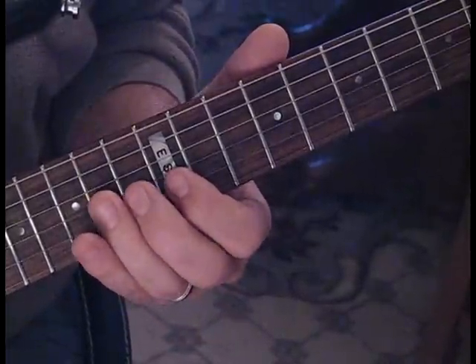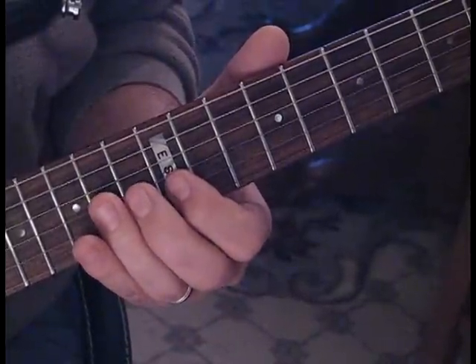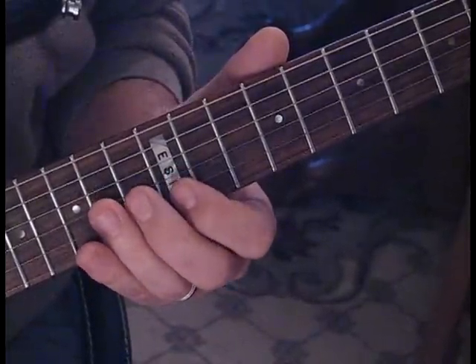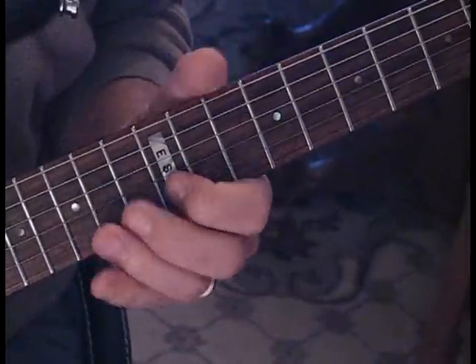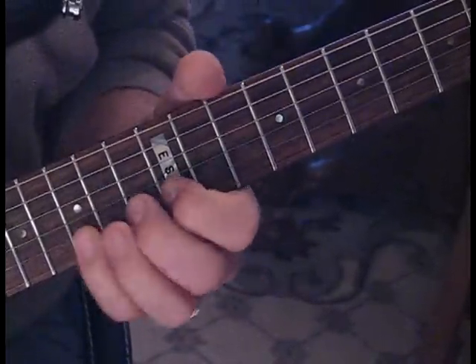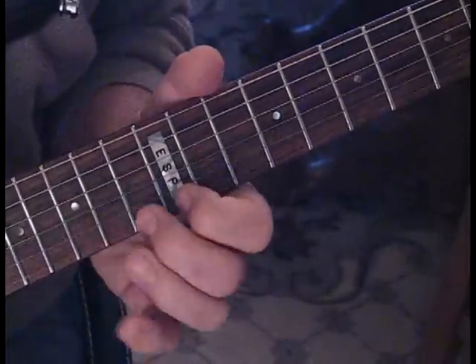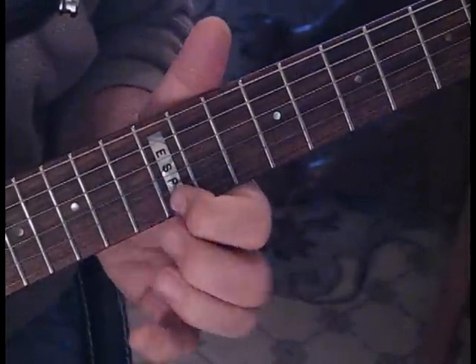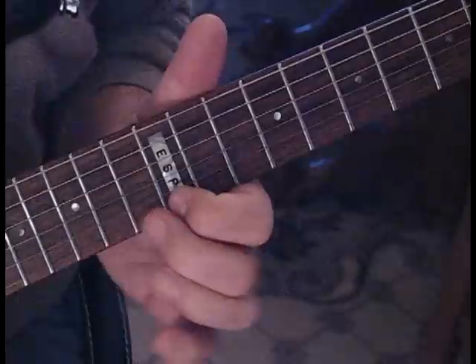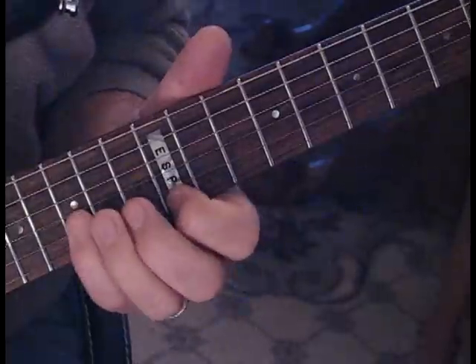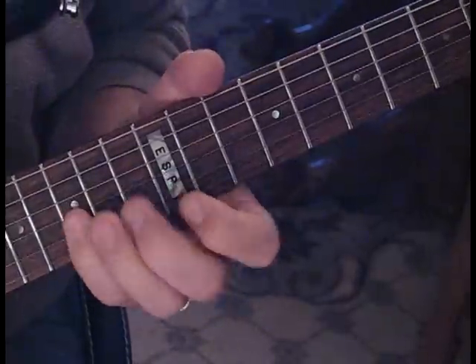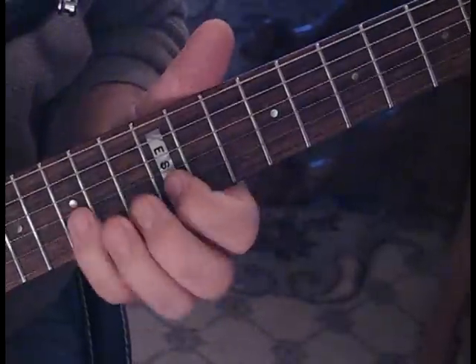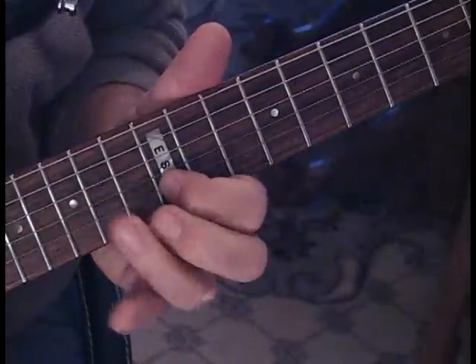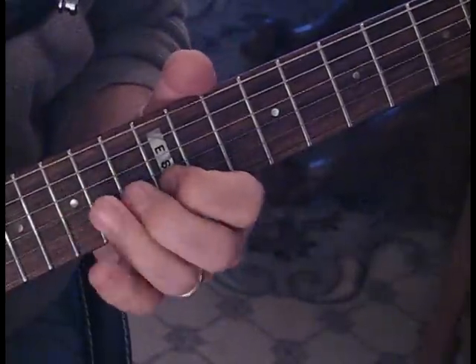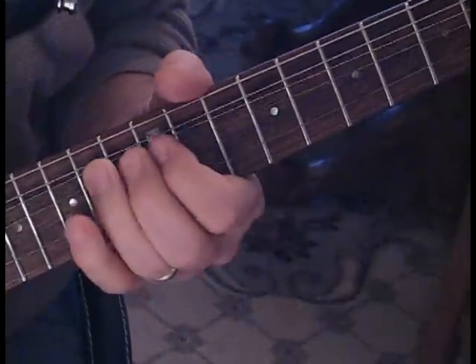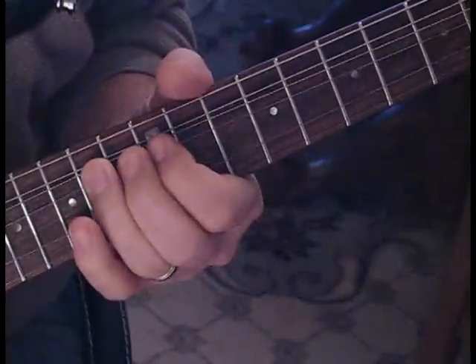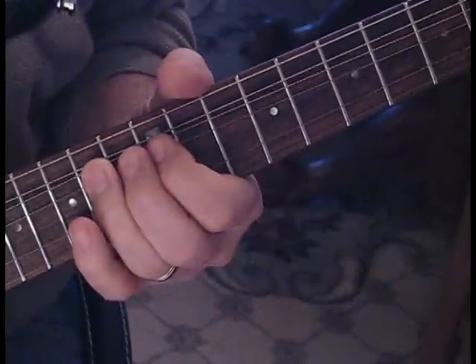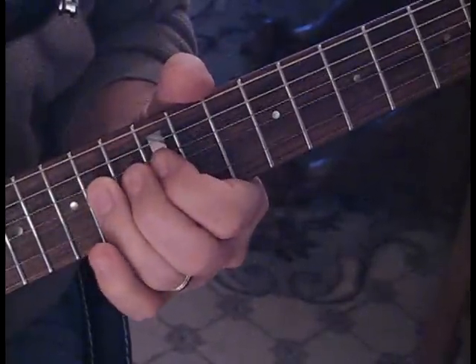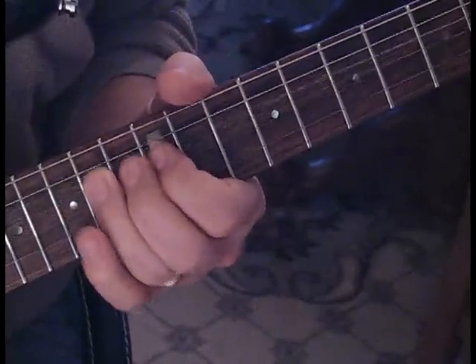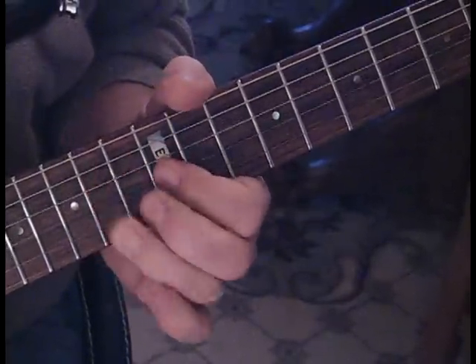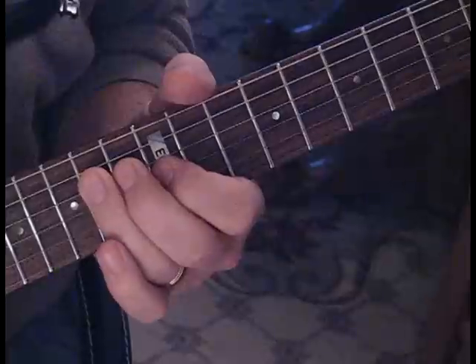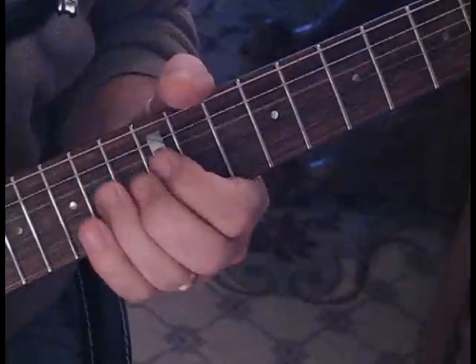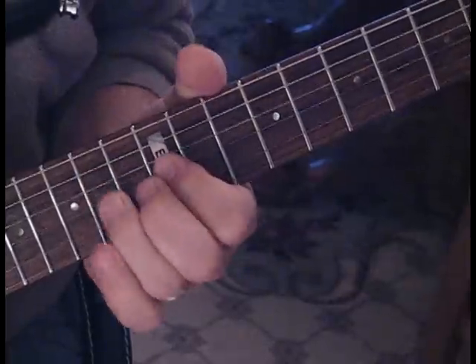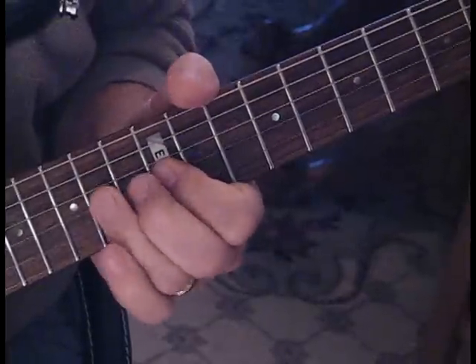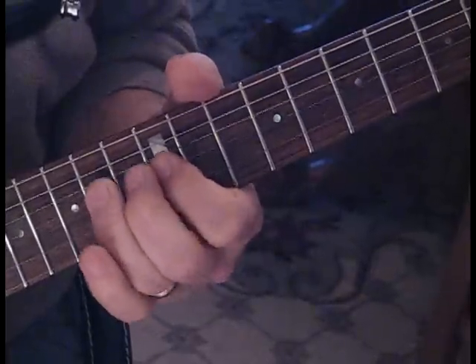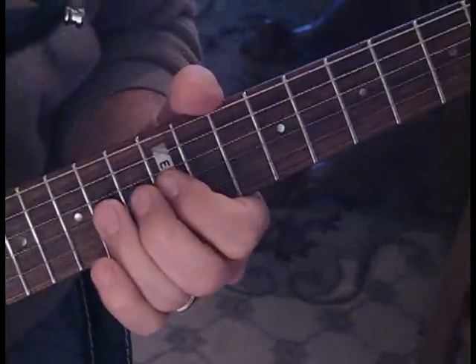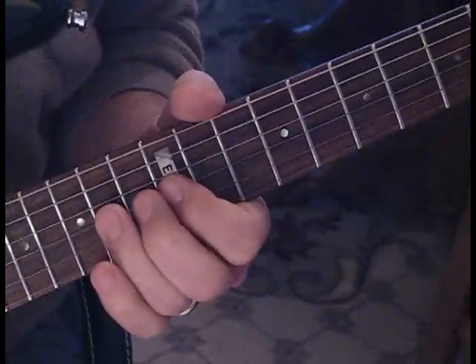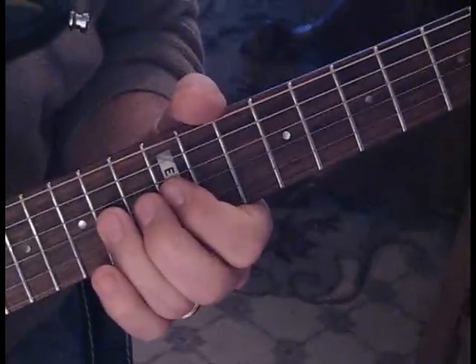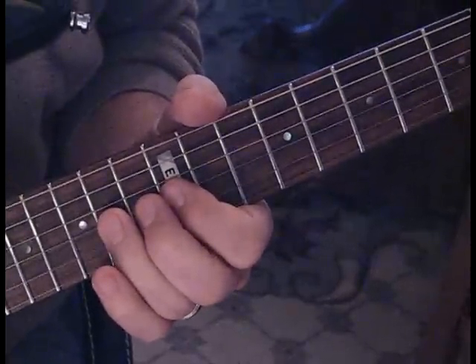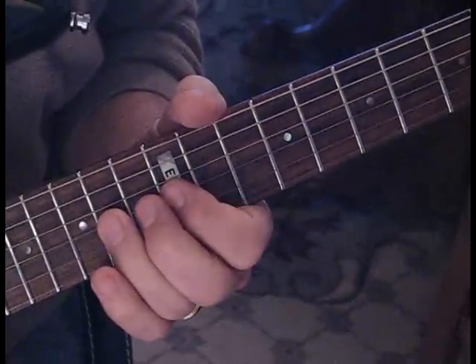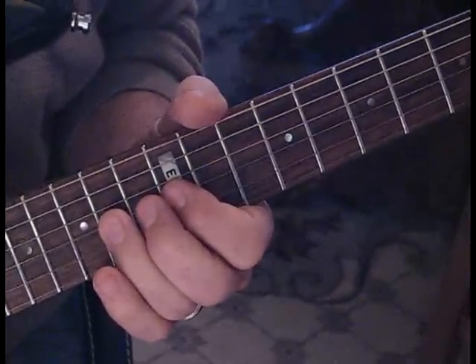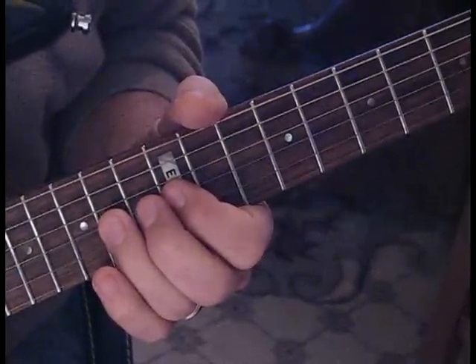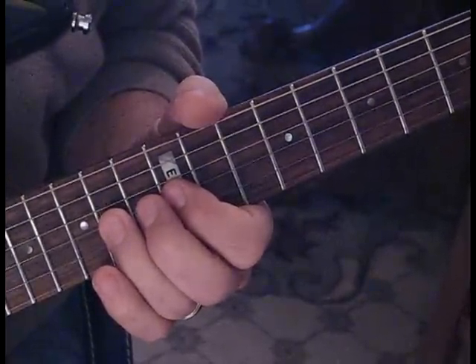So what we have so far is this. Then we're going to give it a little bend up — it's just a little hammer on and pull off on that third string.